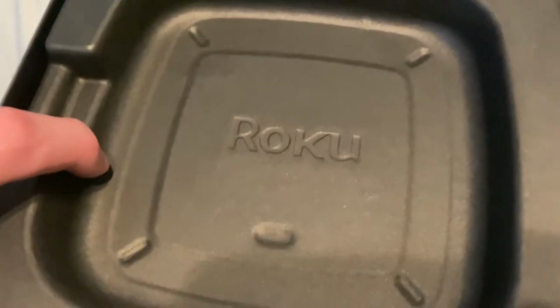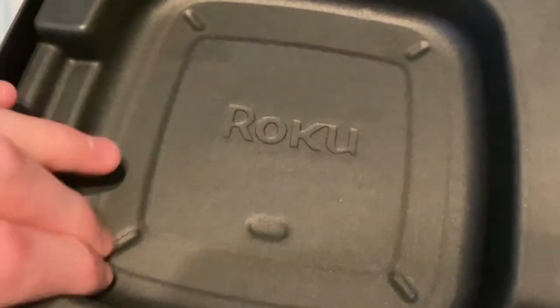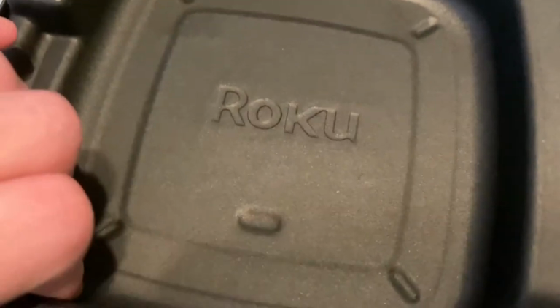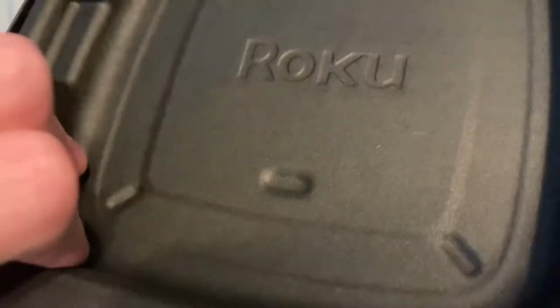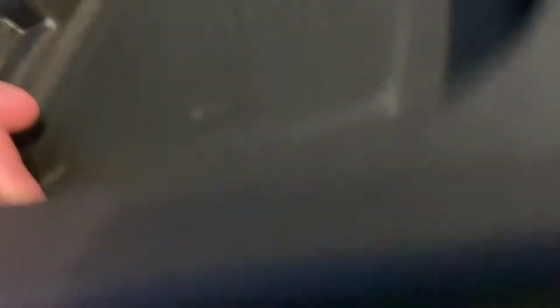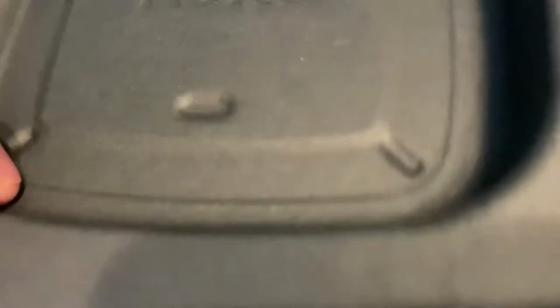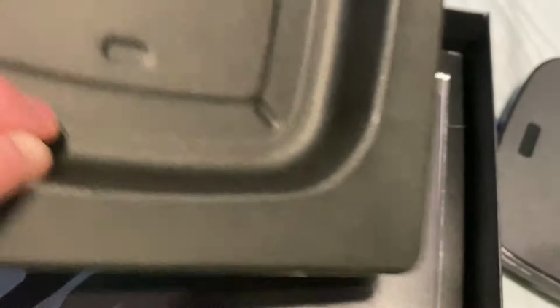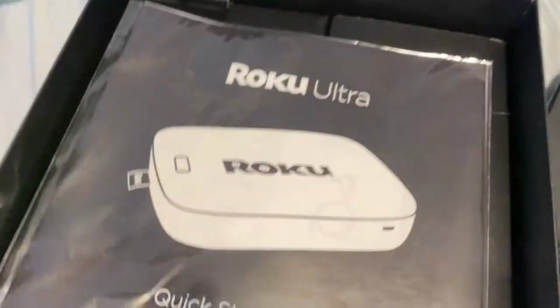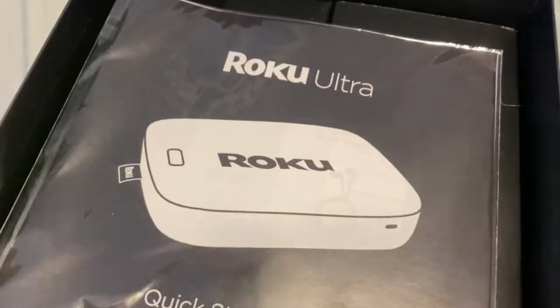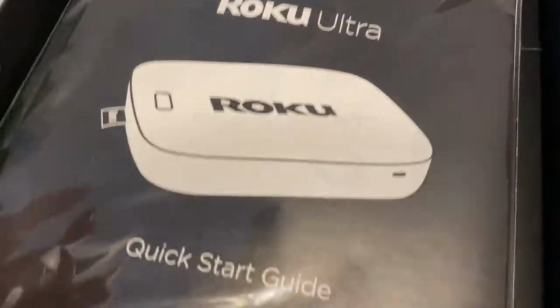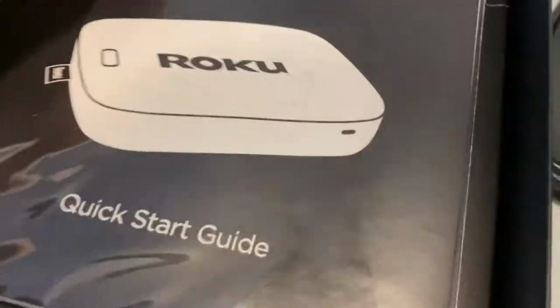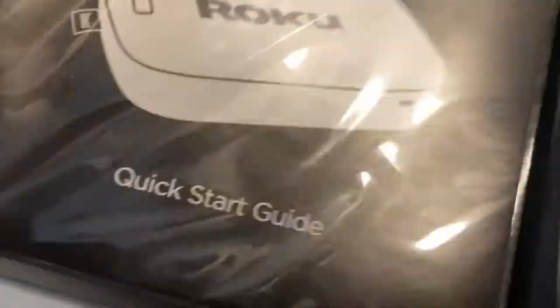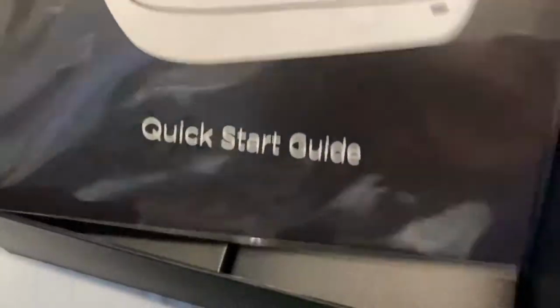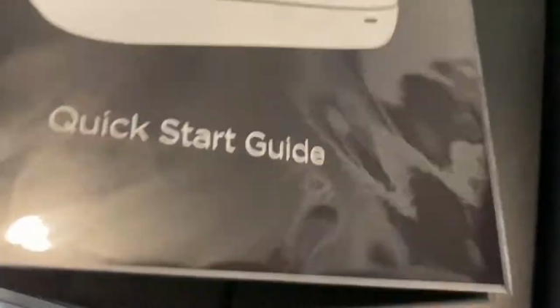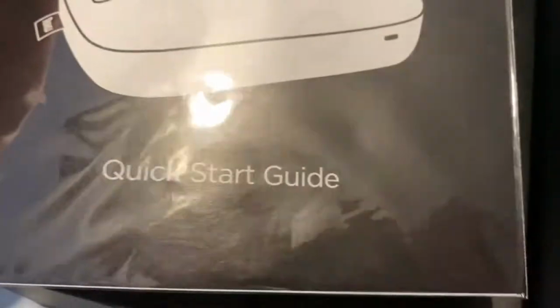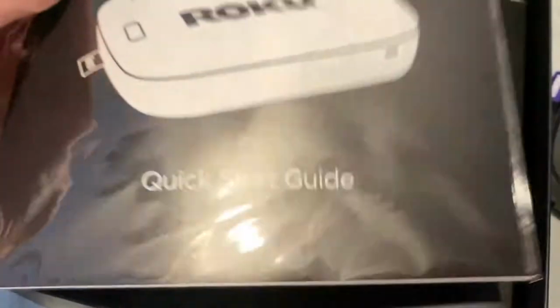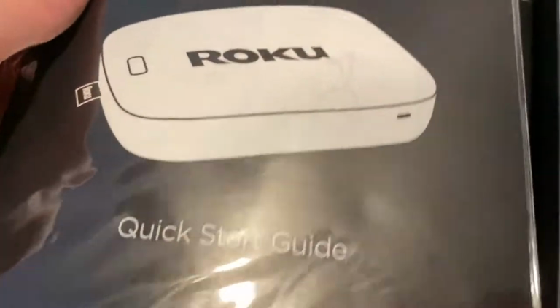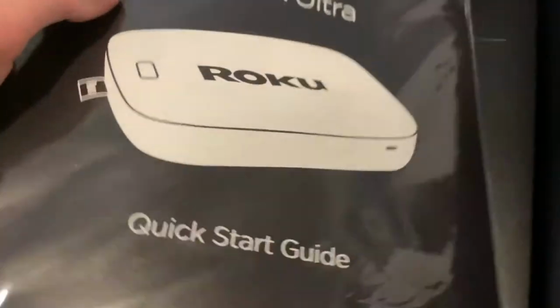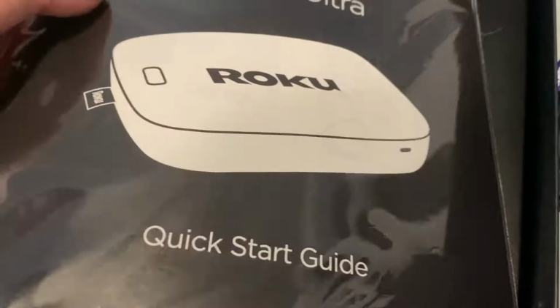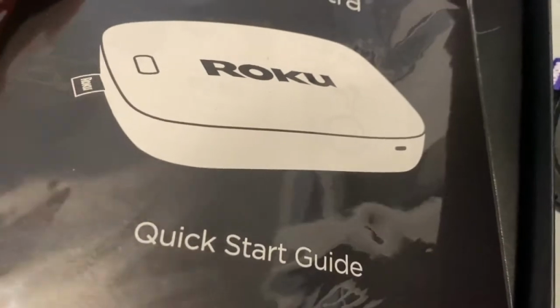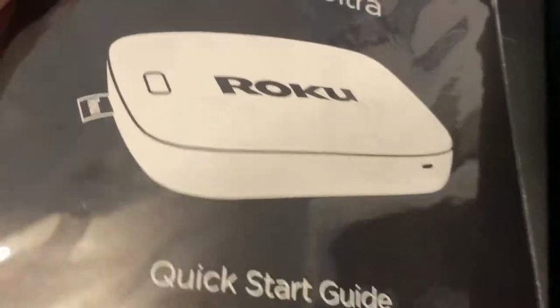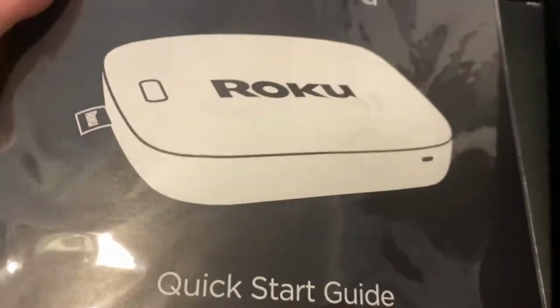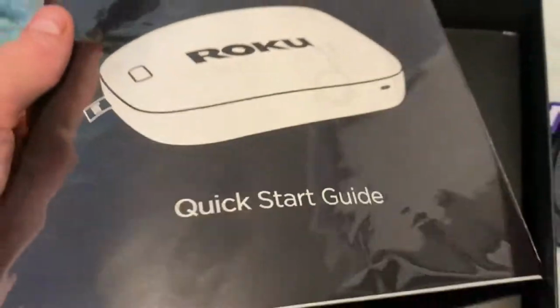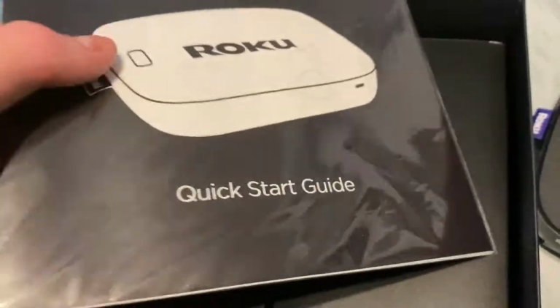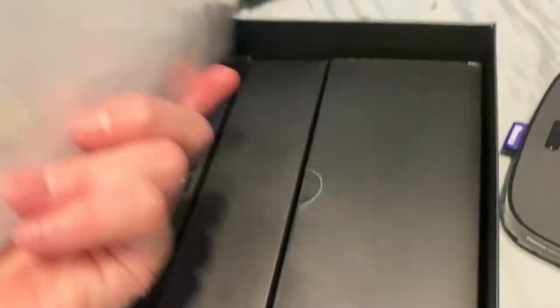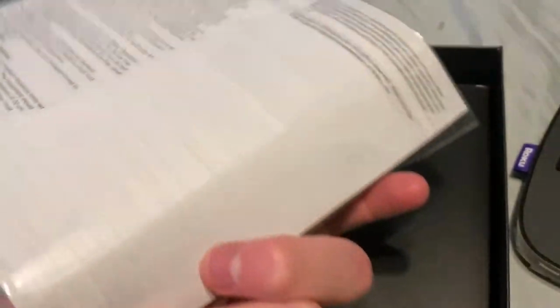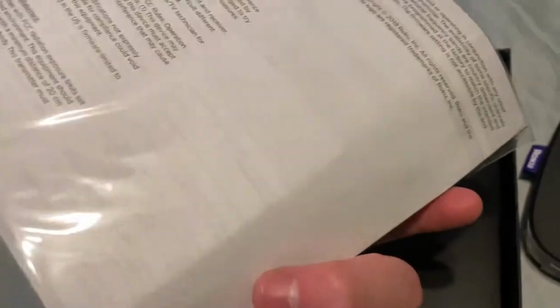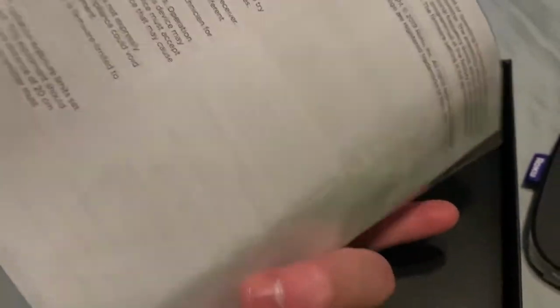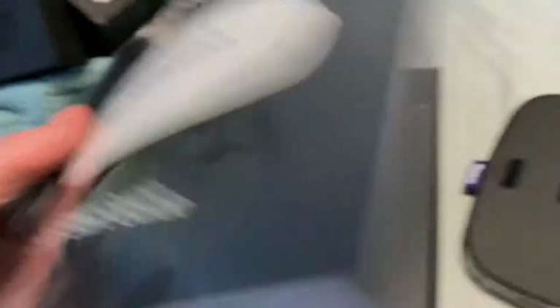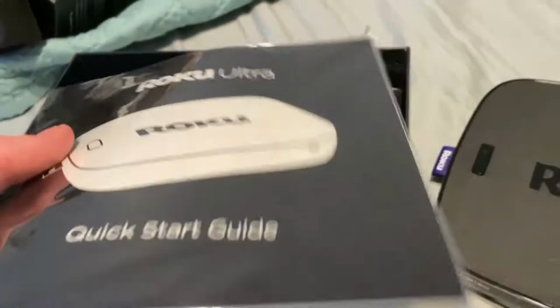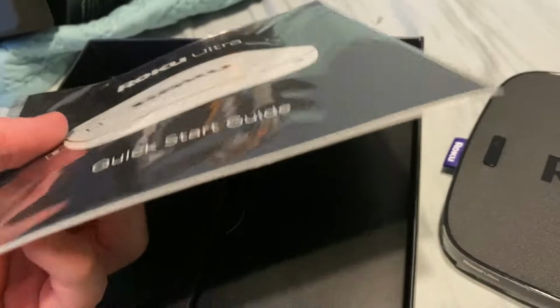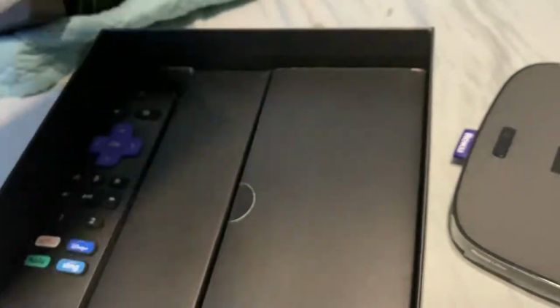Now let's take this cardboard thing out and we get a quick start guide. This has the Roku Ultra on the top of it and it just looks like a packet with instructions.